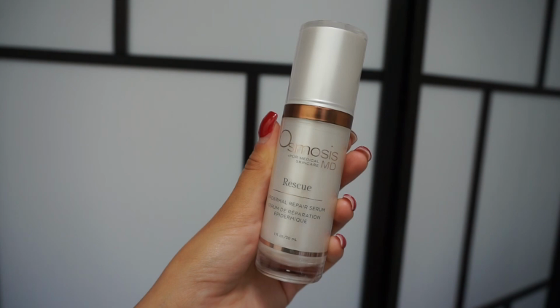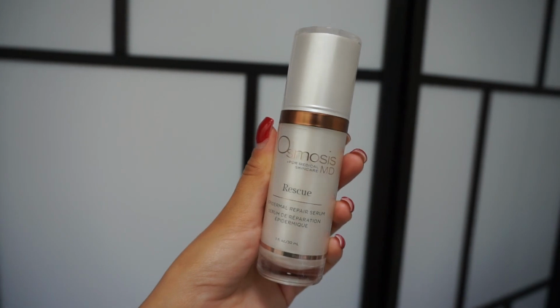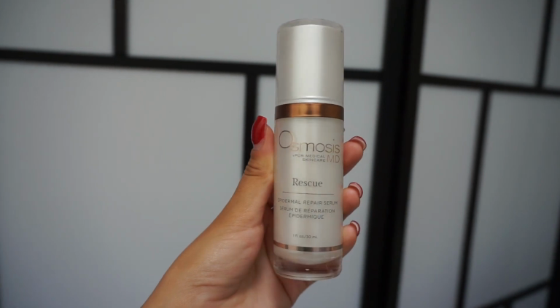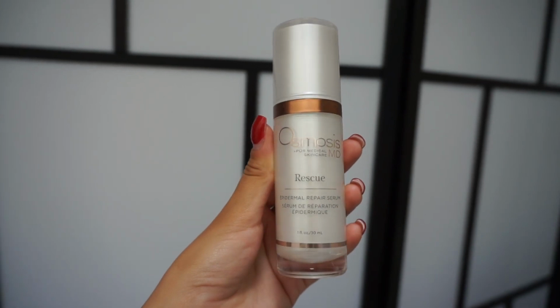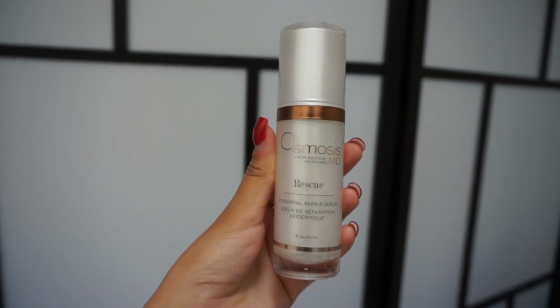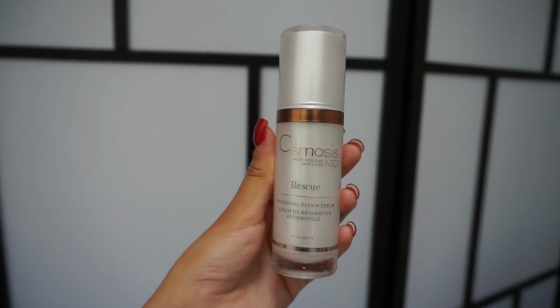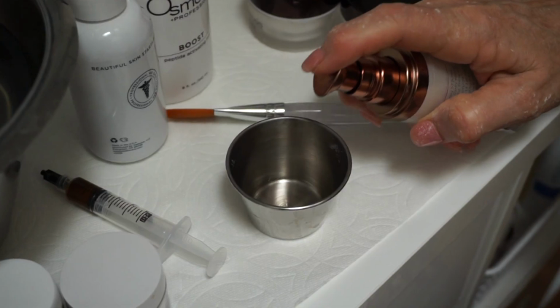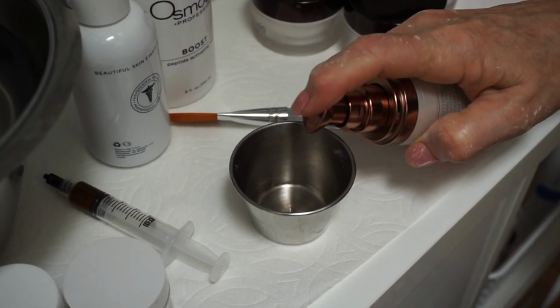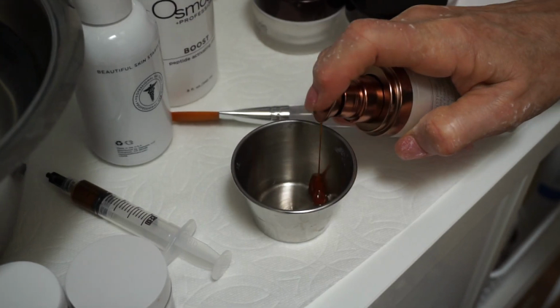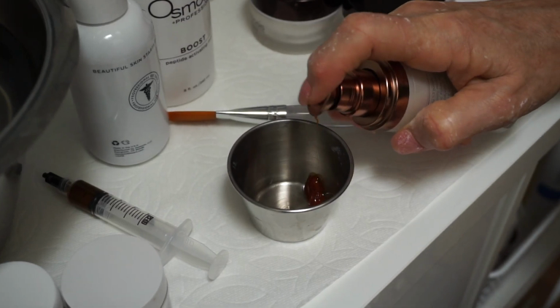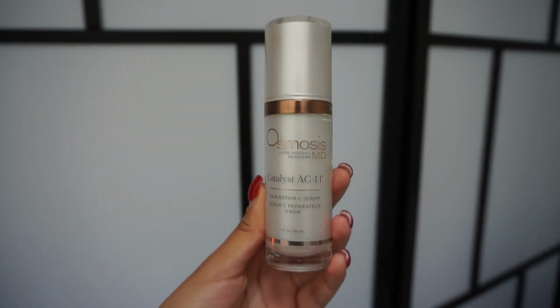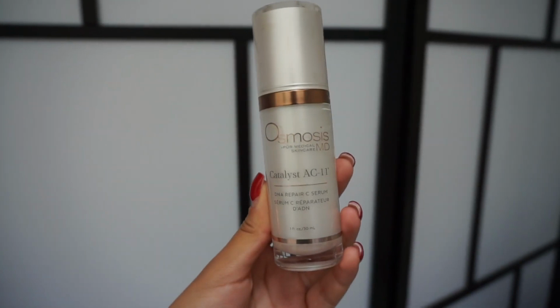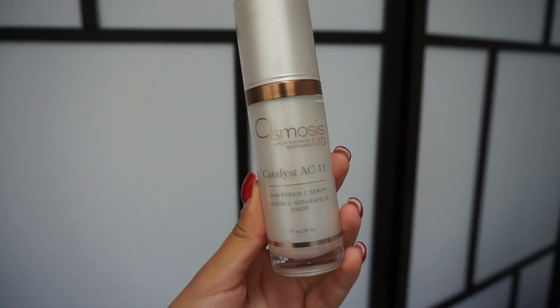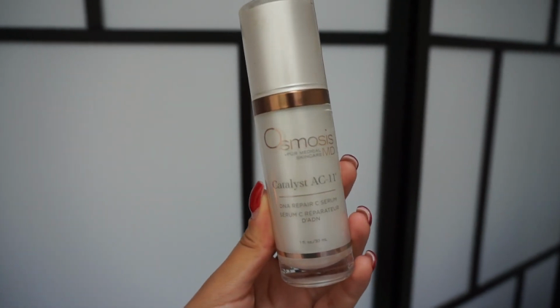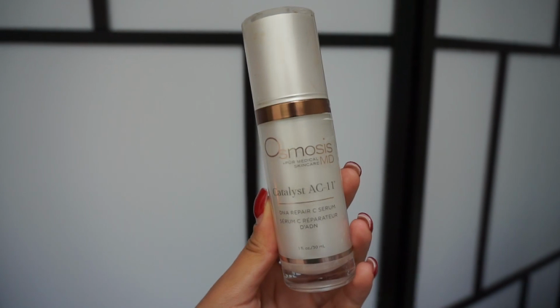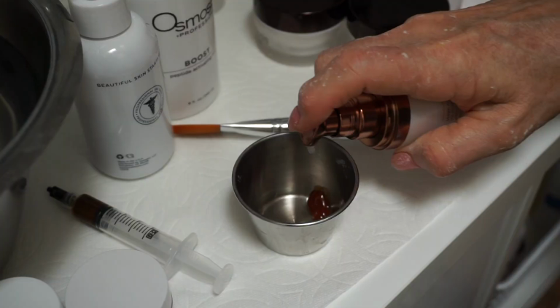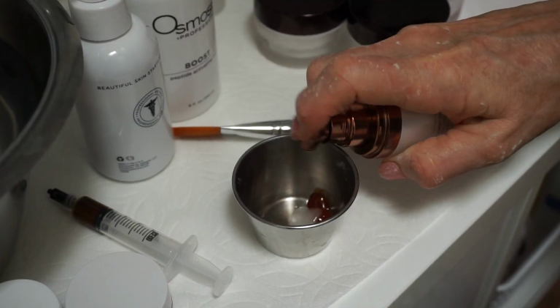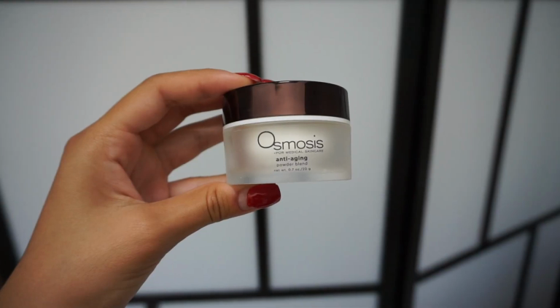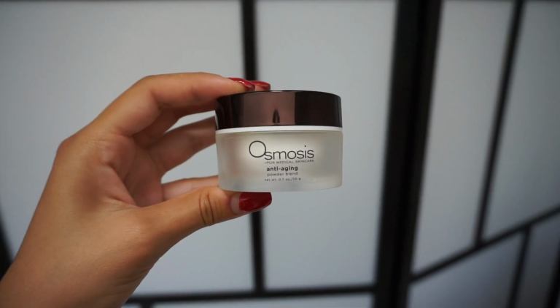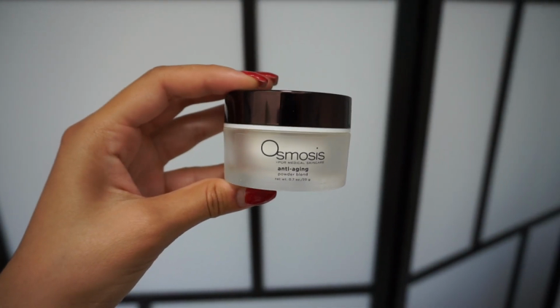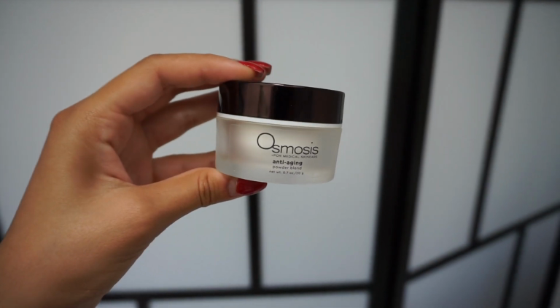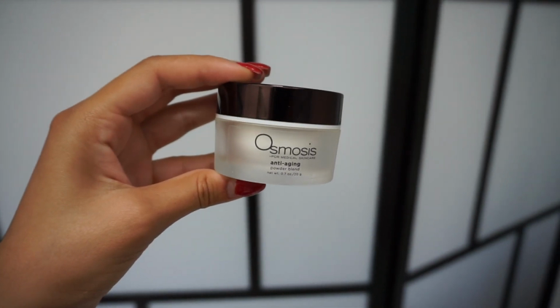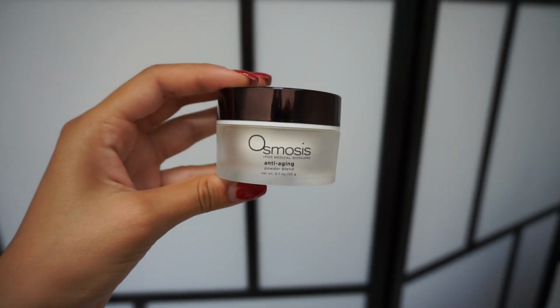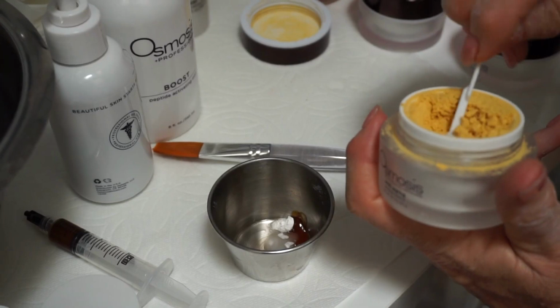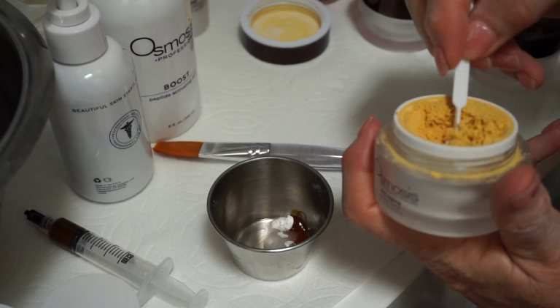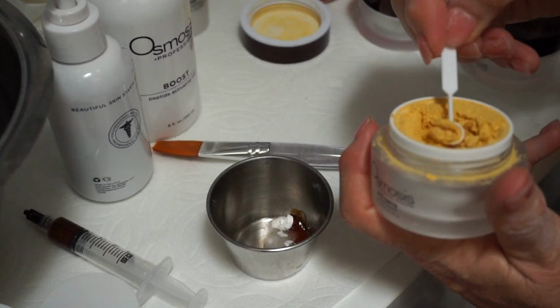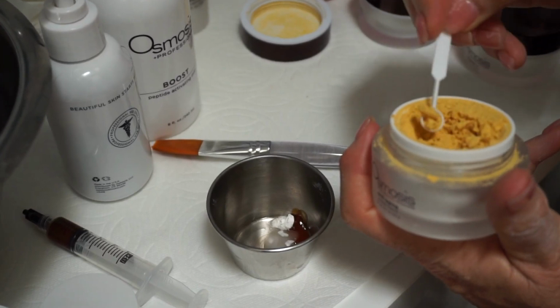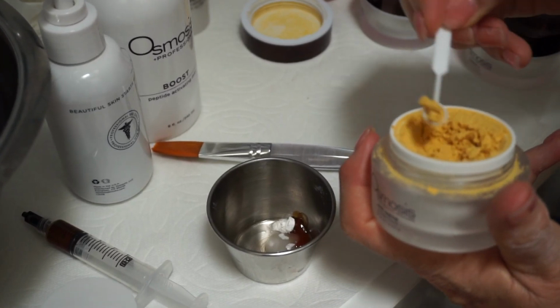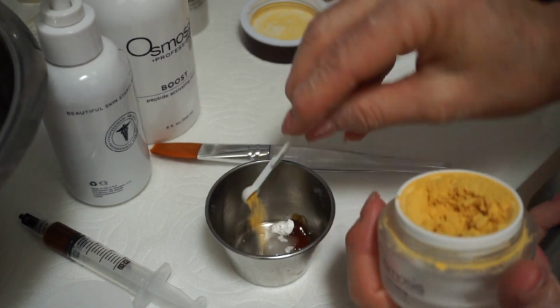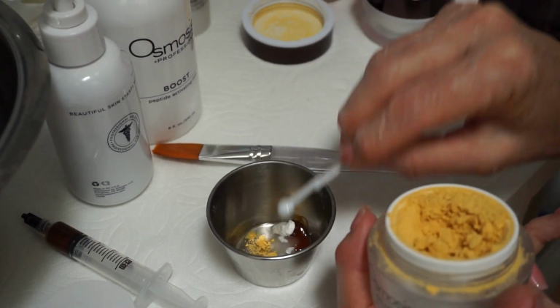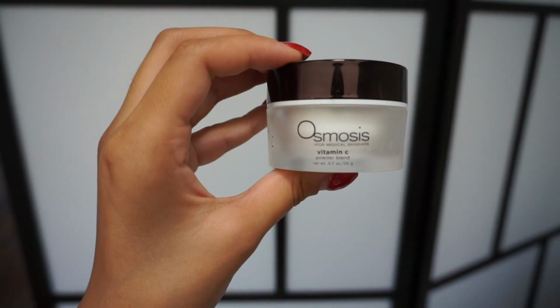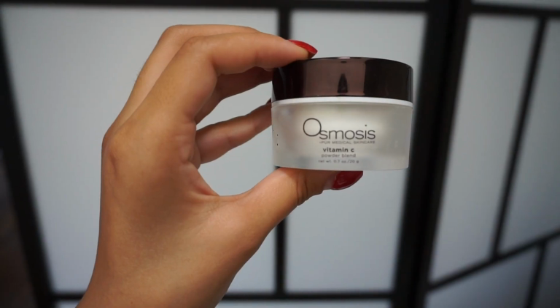I prepare a custom blend of powder actives and powder blends based on the client's needs. In this case, she has acne, scarring, and hyperpigmentation.